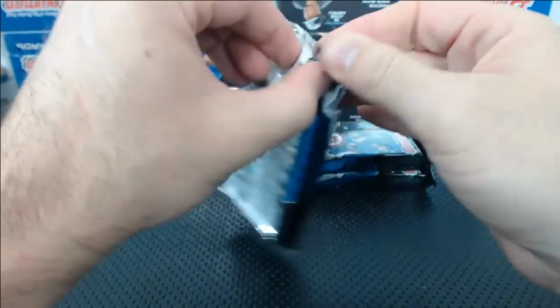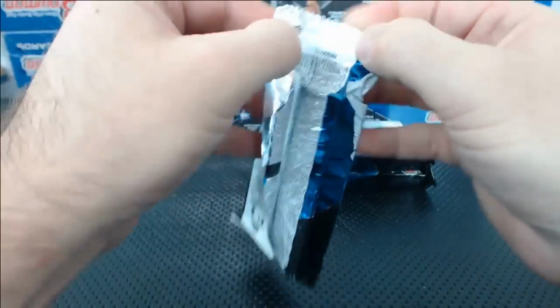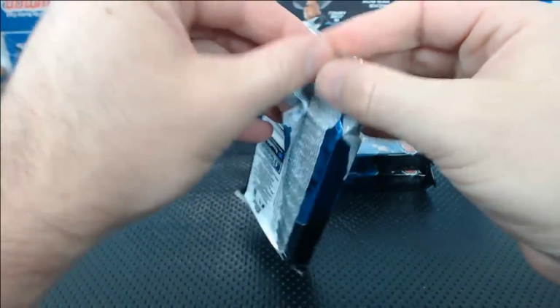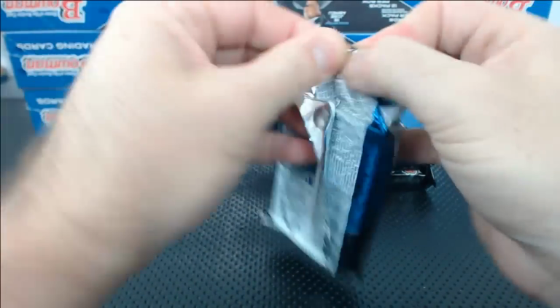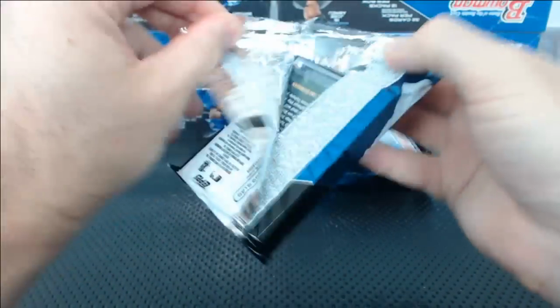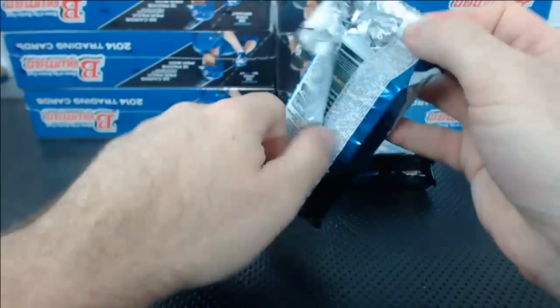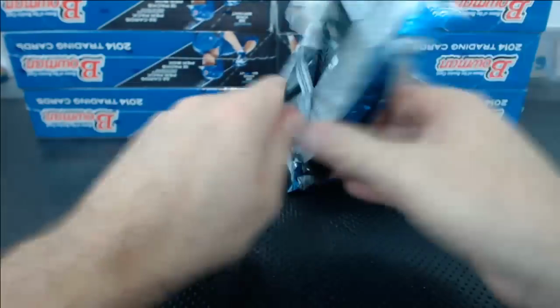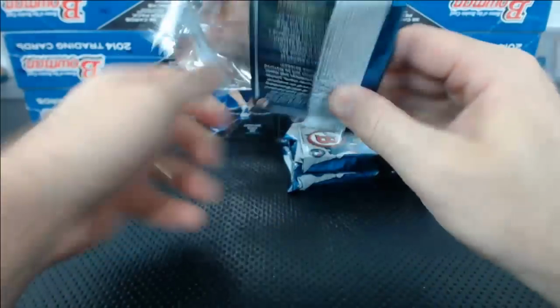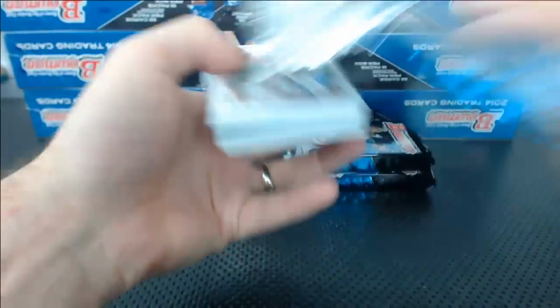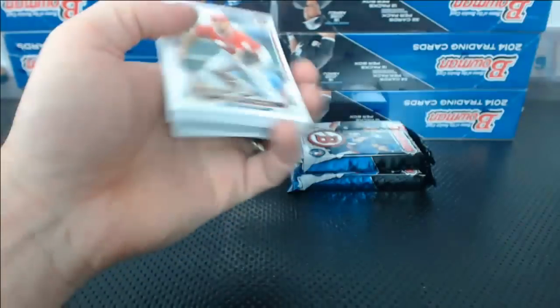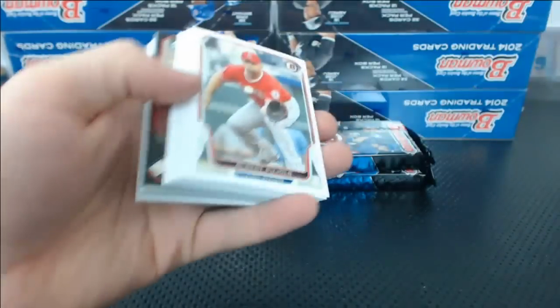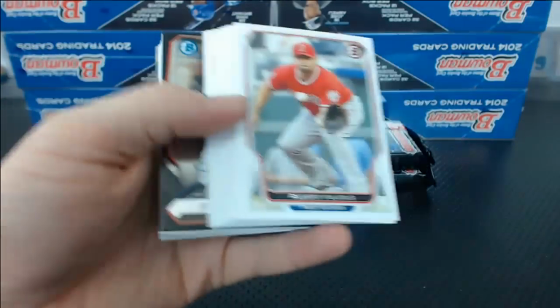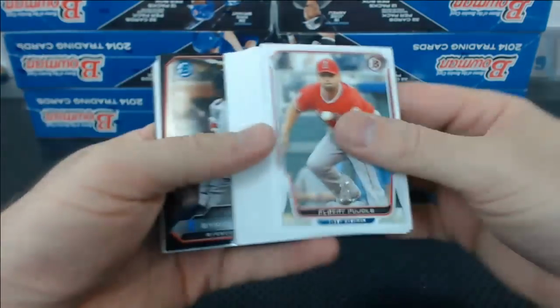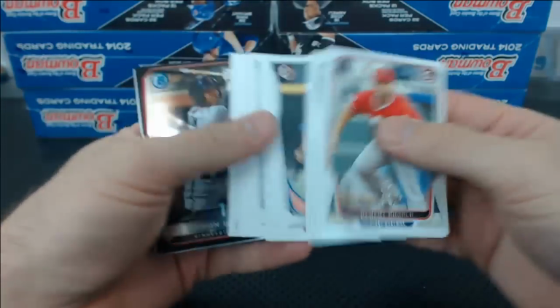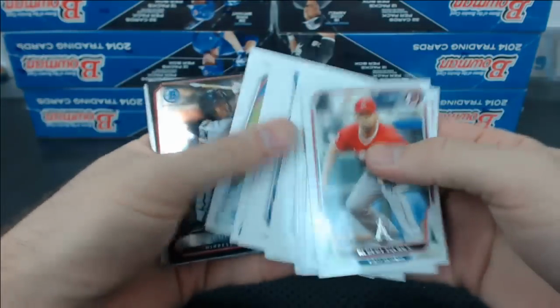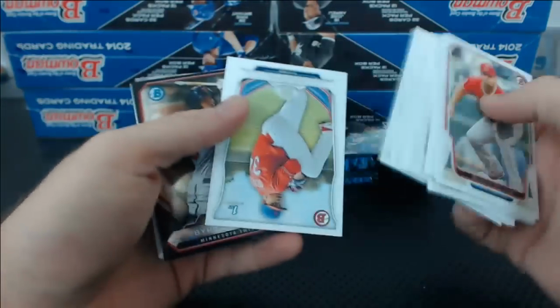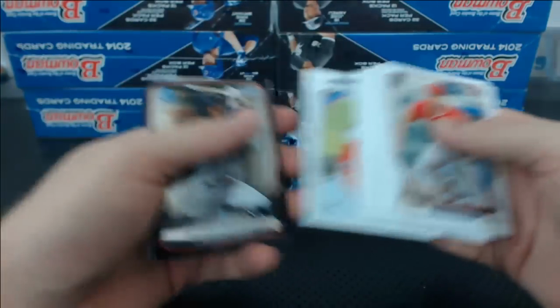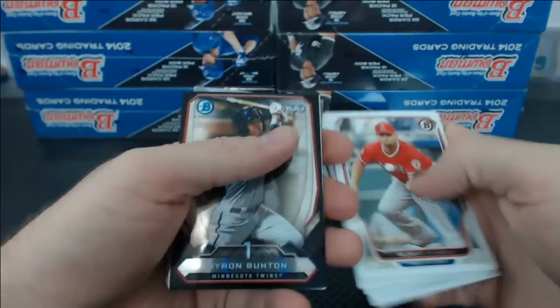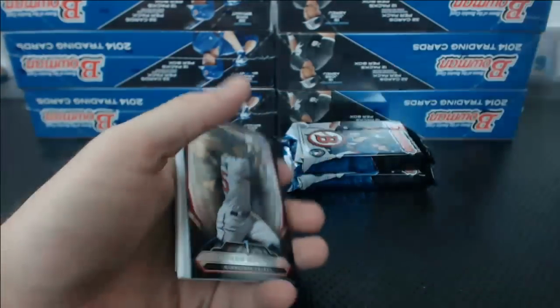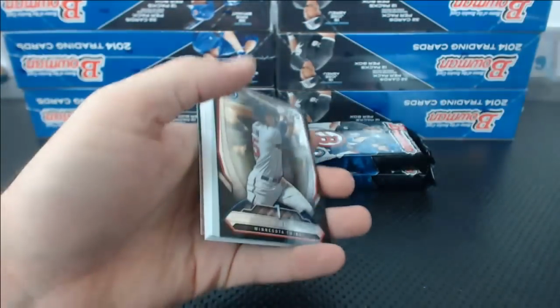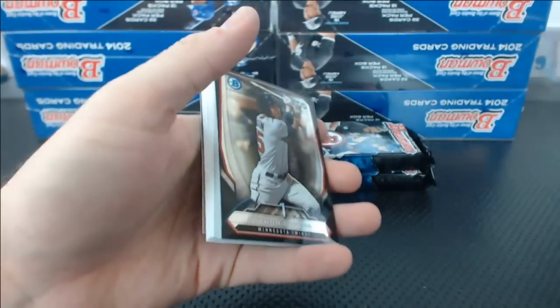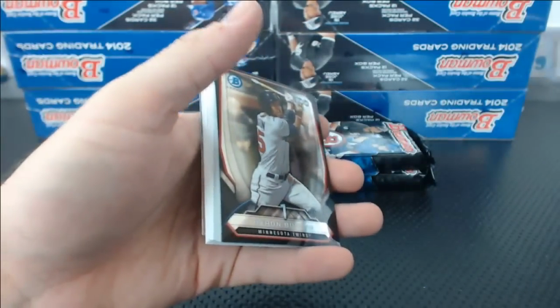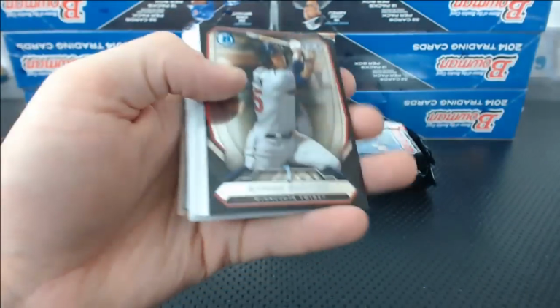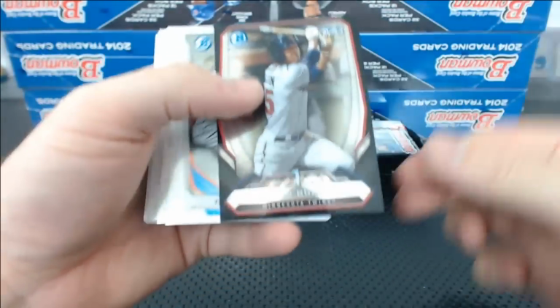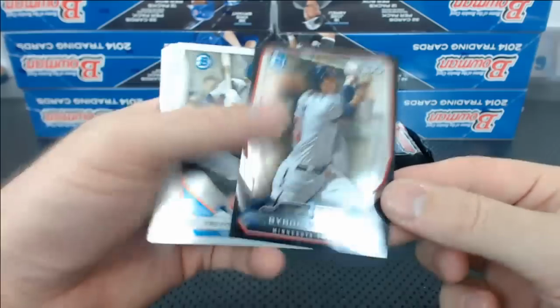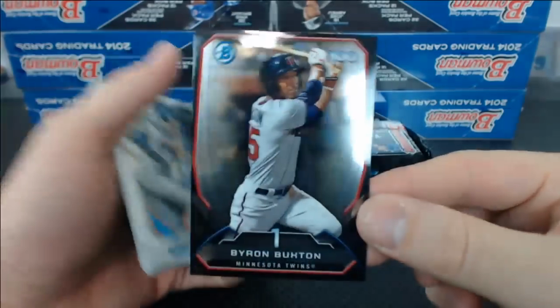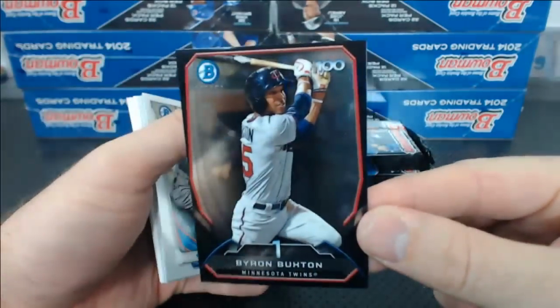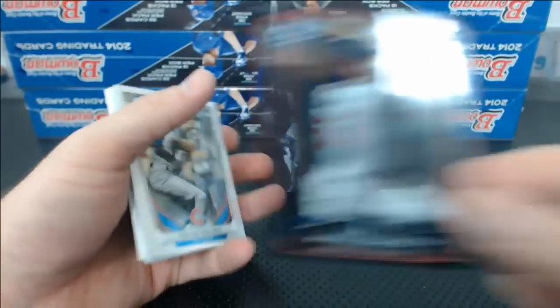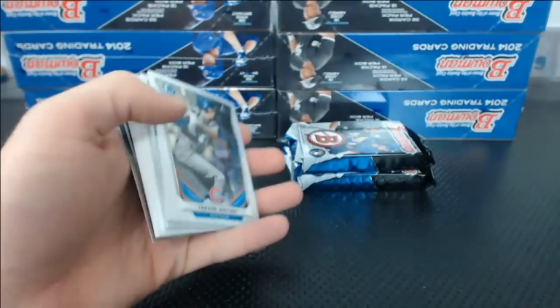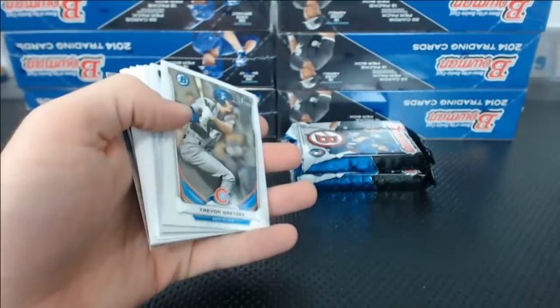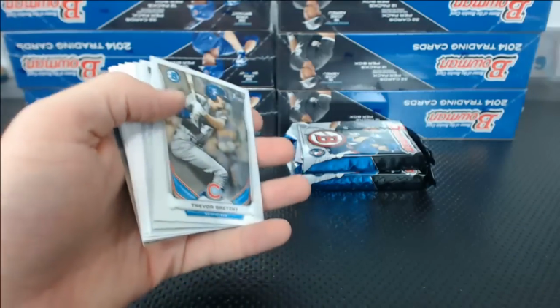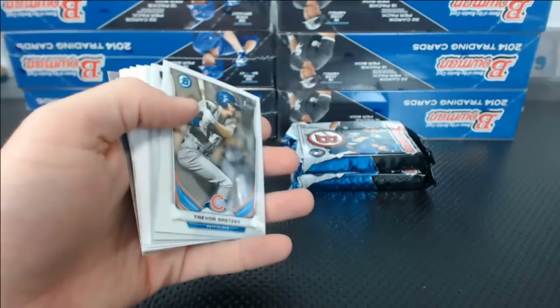Hey Rasmus — how many times has someone asked me how many cases I have of something? And how many times have I answered it truthfully? Byron Buxton top 100.